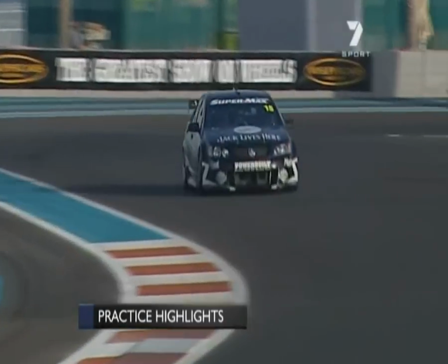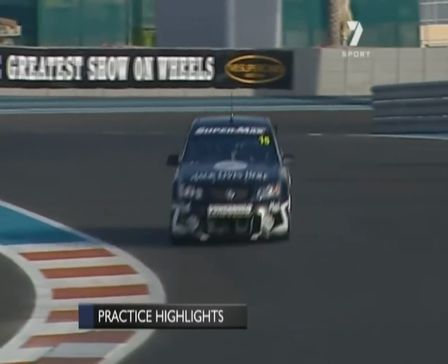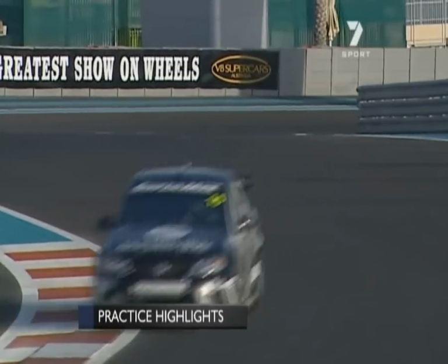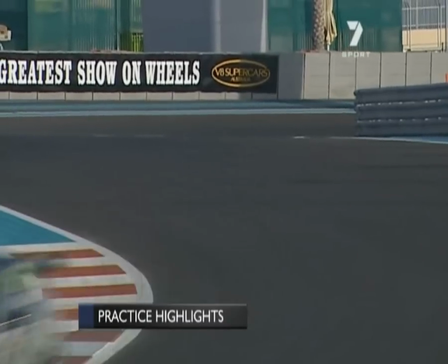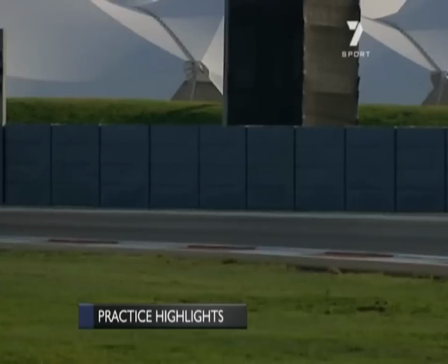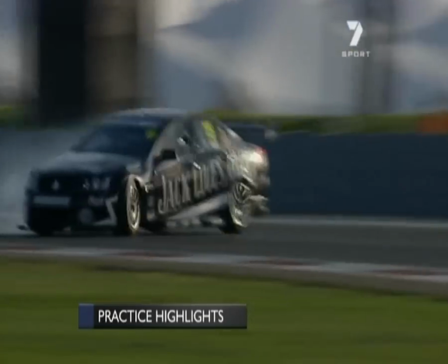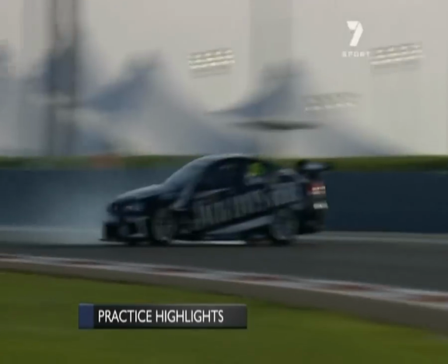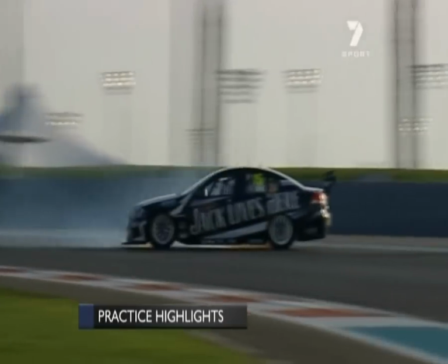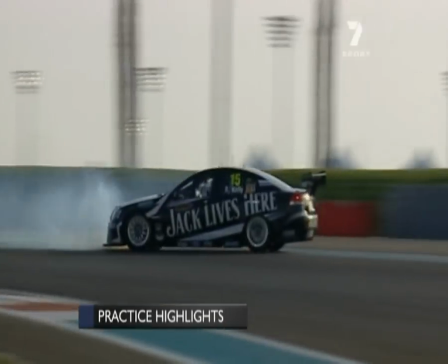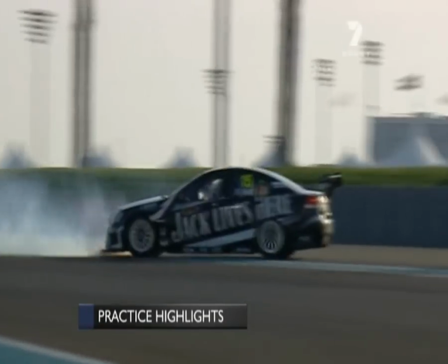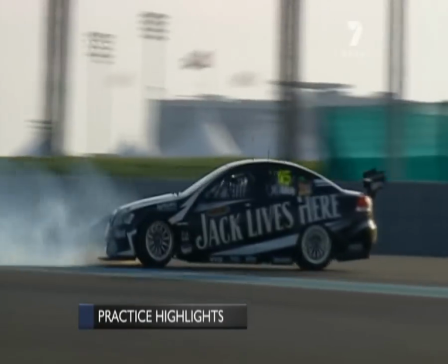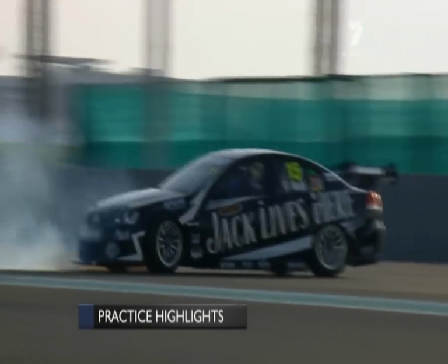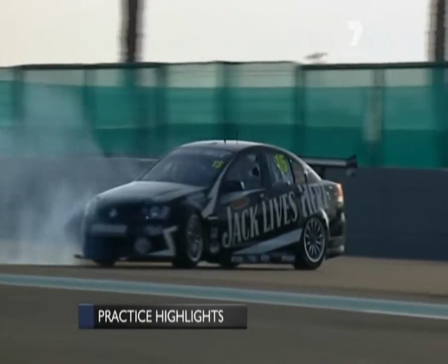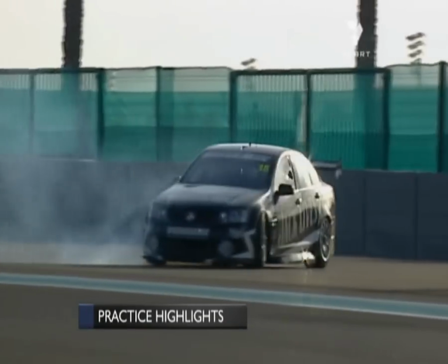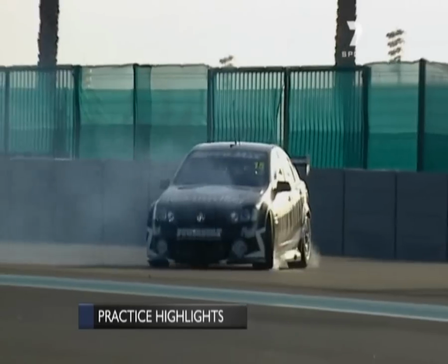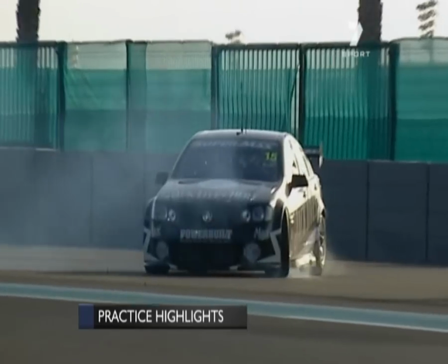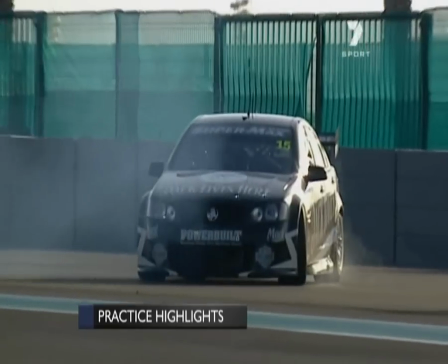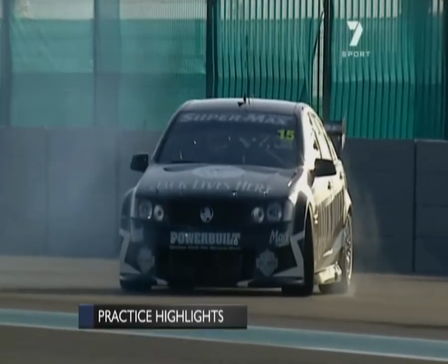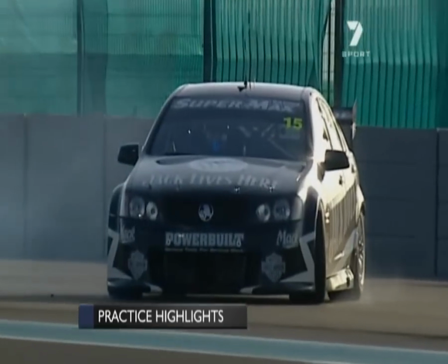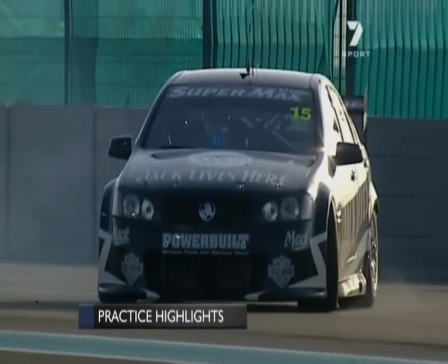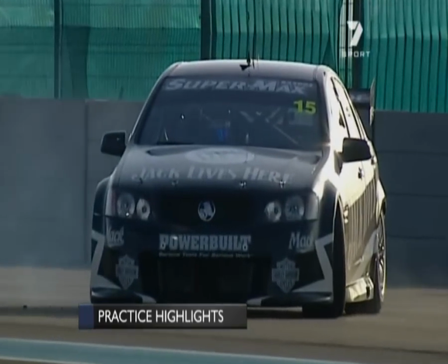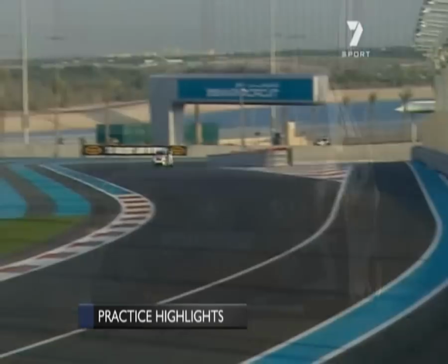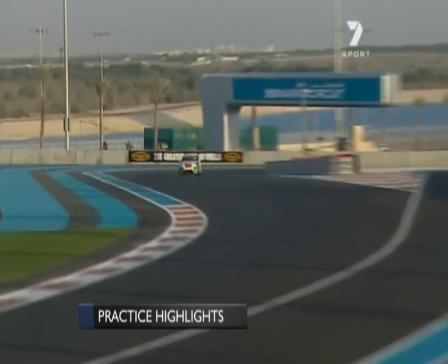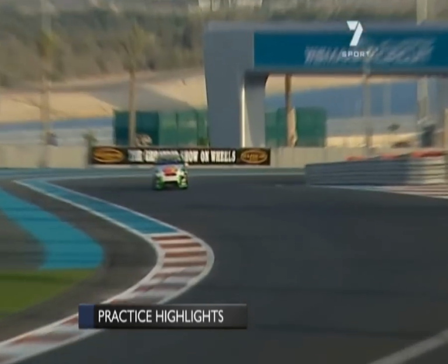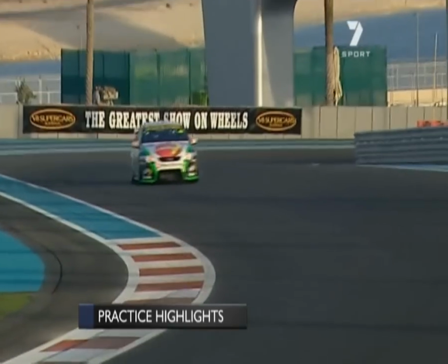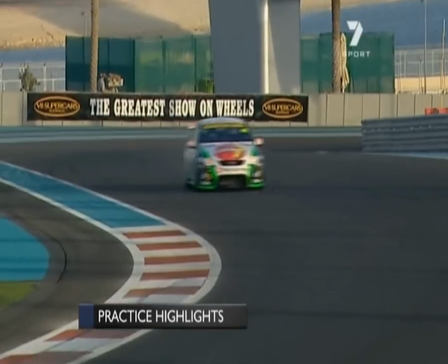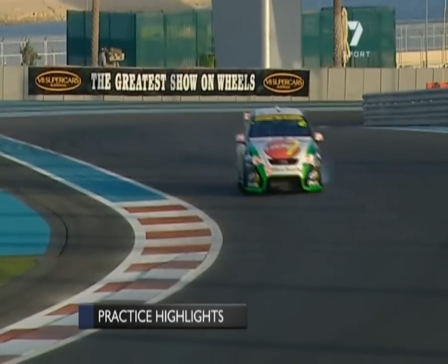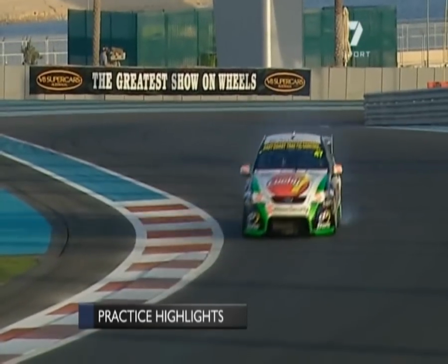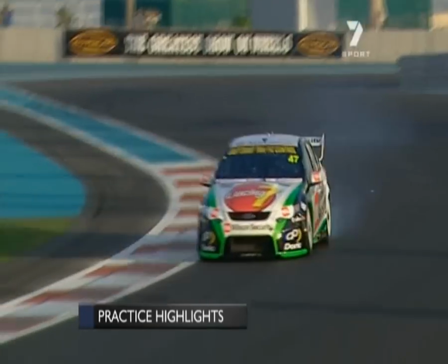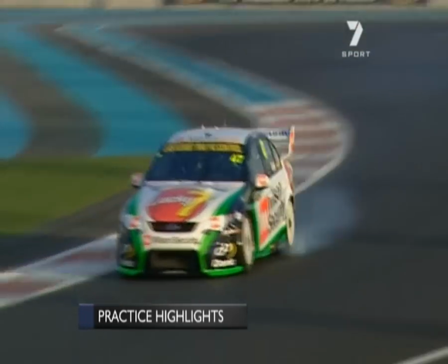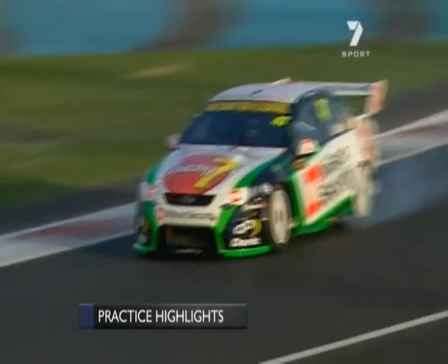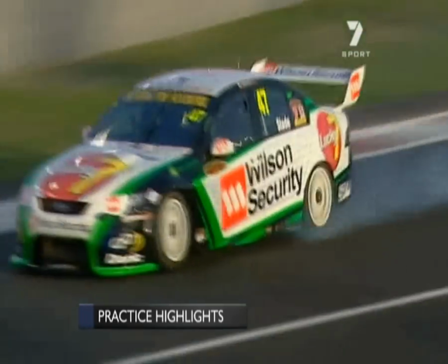It was a really traumatic day for Rick Kelly in the Jack Daniels Racing Commodore. He fires off the road here at Turn 3, flat-spotted two tyres in the process, and had a very unbalanced car with a lot of oversteer.